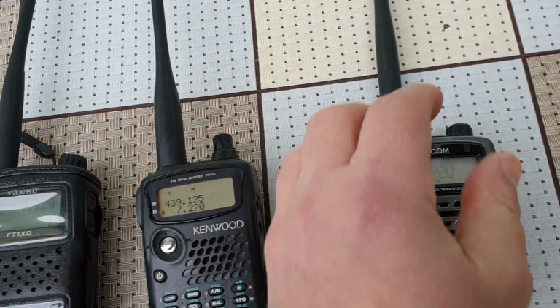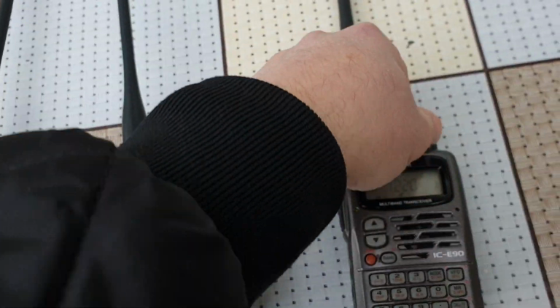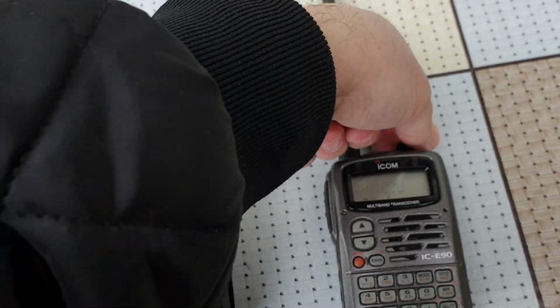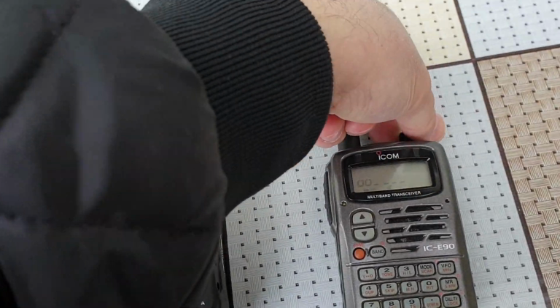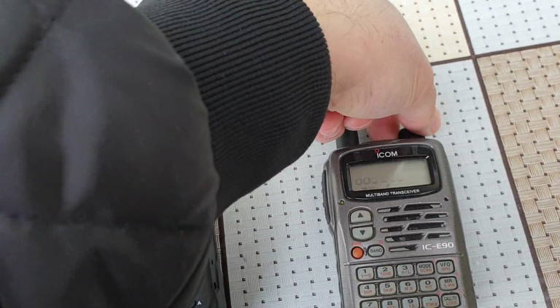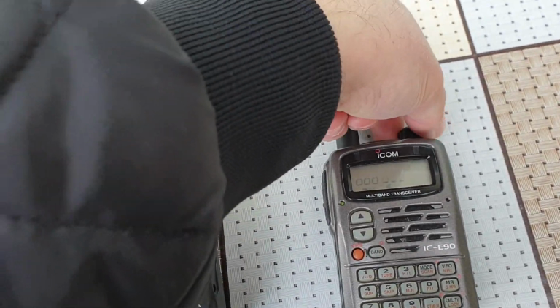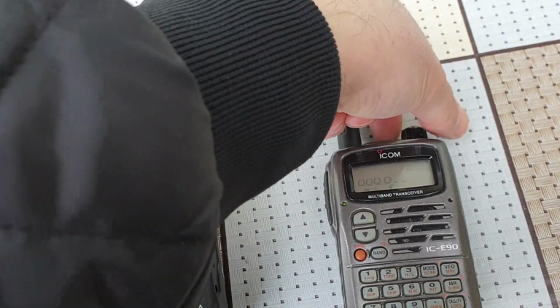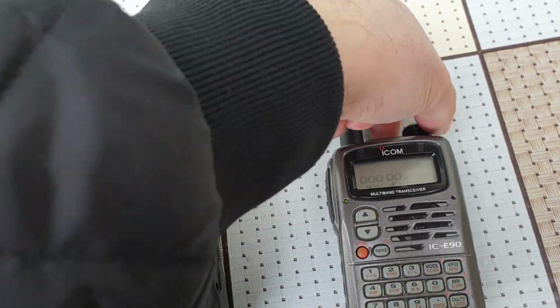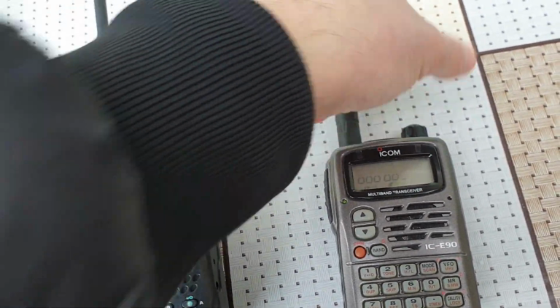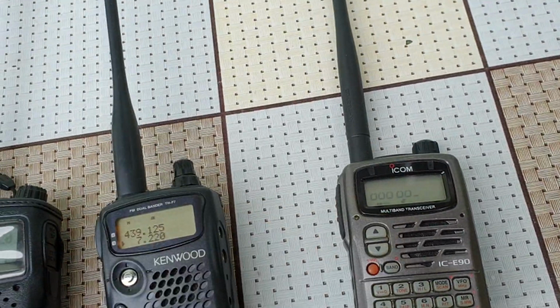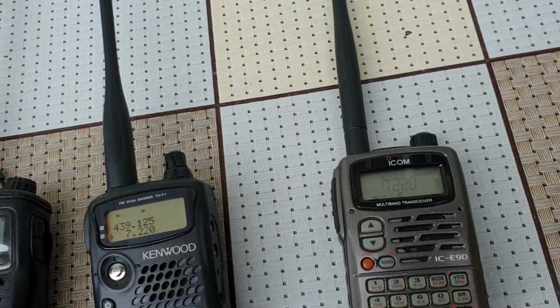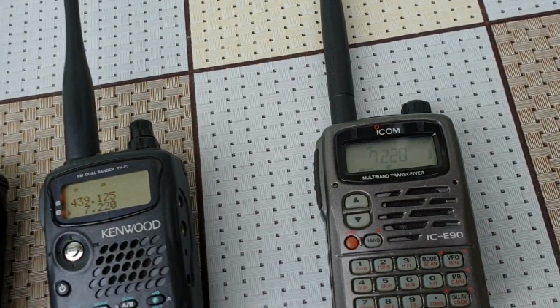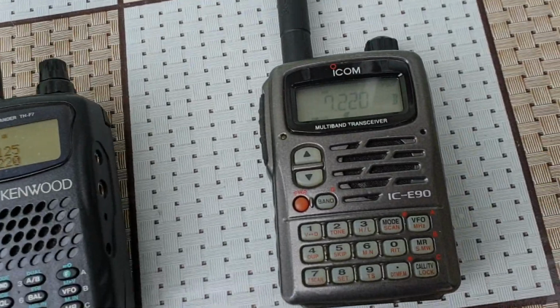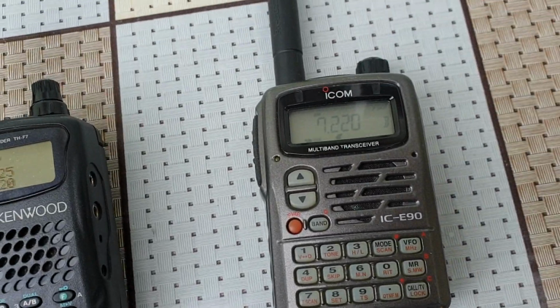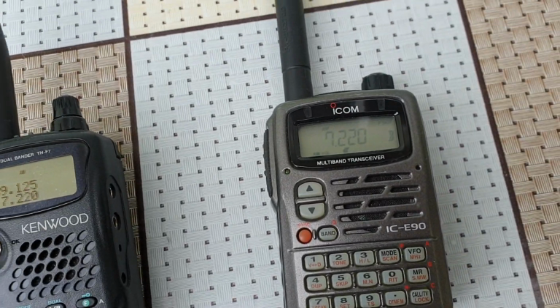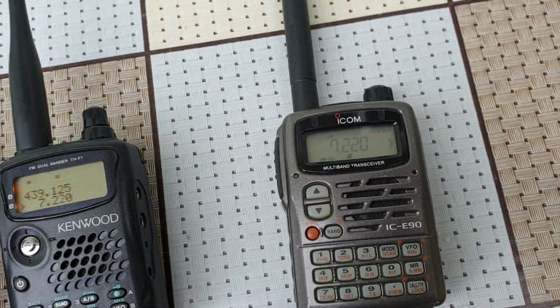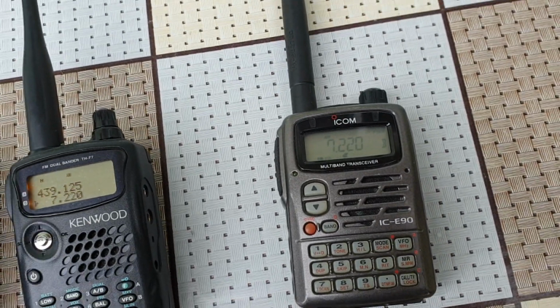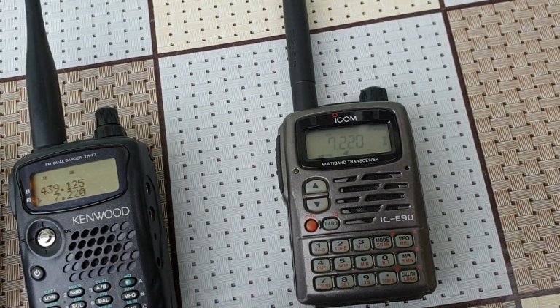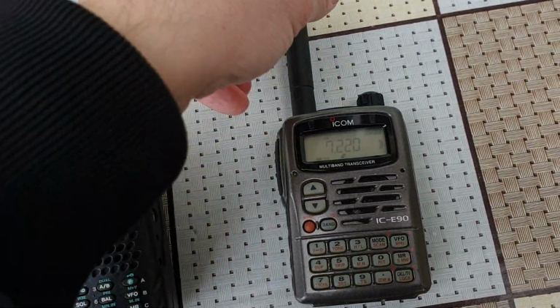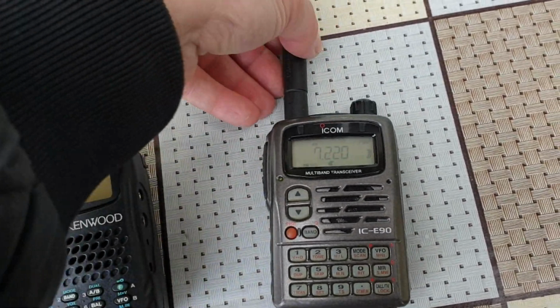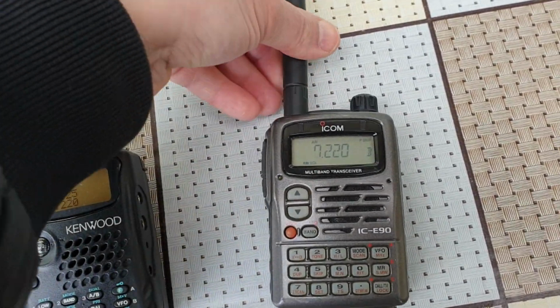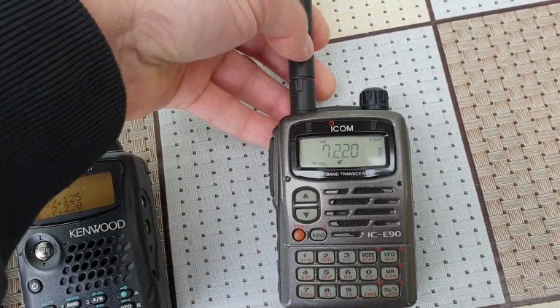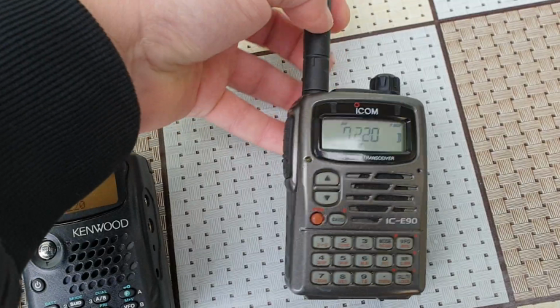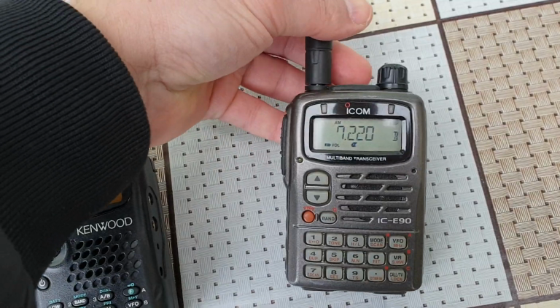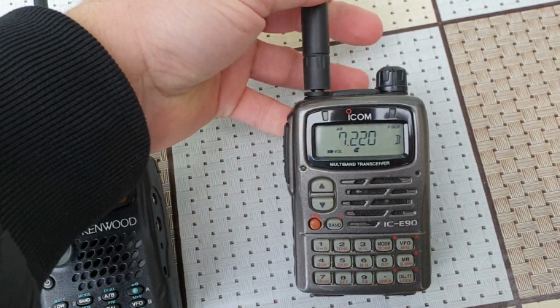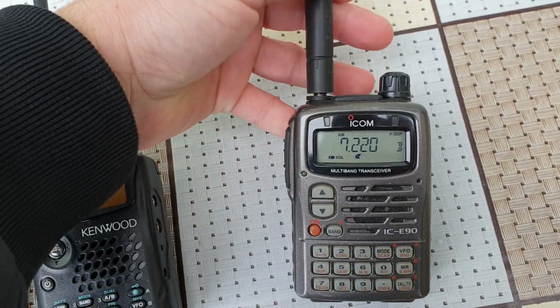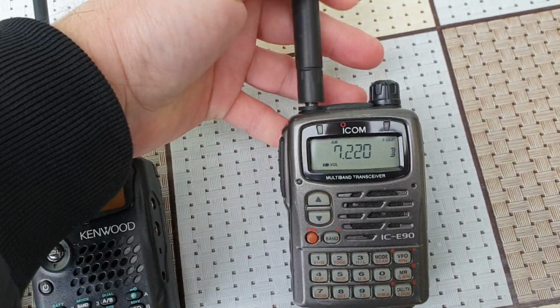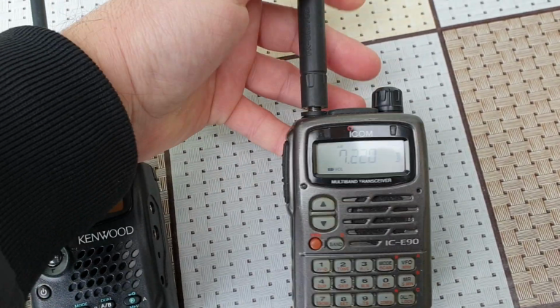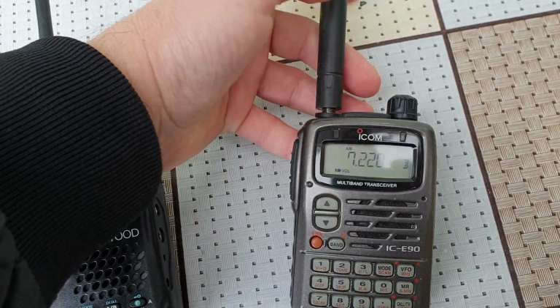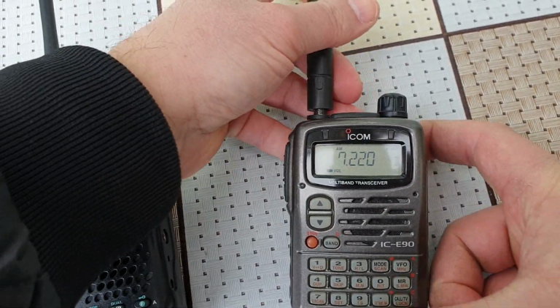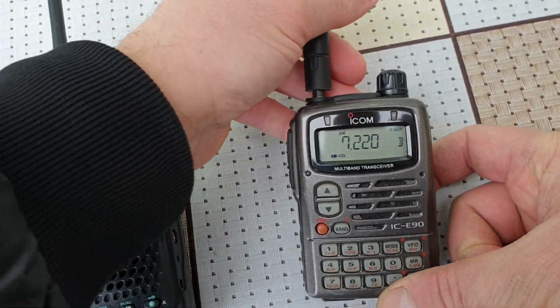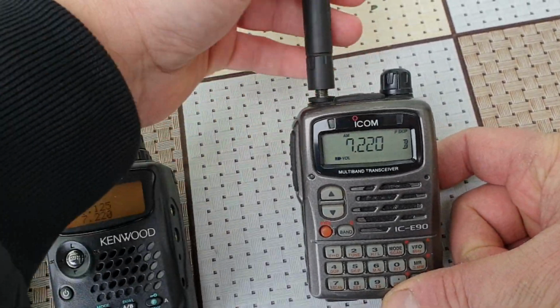And the ICOM — let's turn this louder. This has no internal bar antenna. If I unscrew it, as you can see, there is no reception.